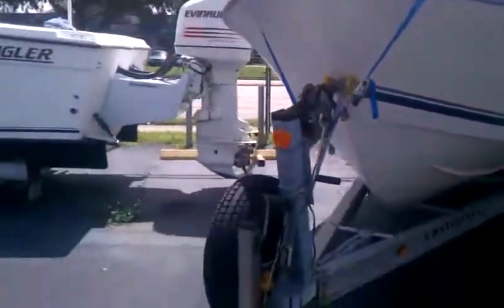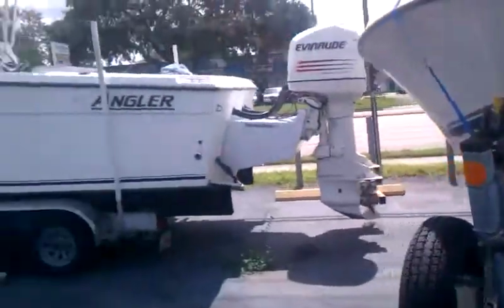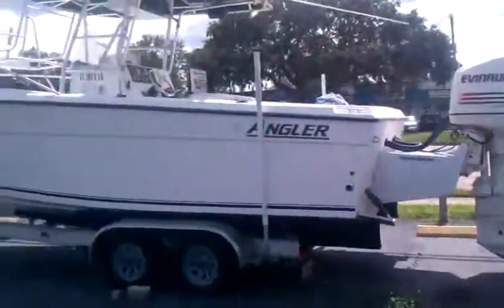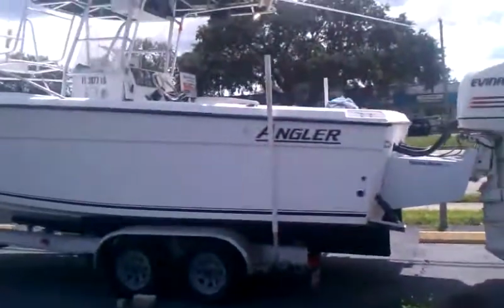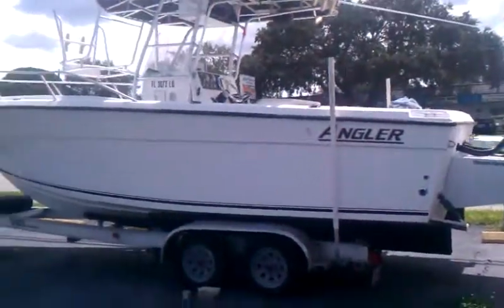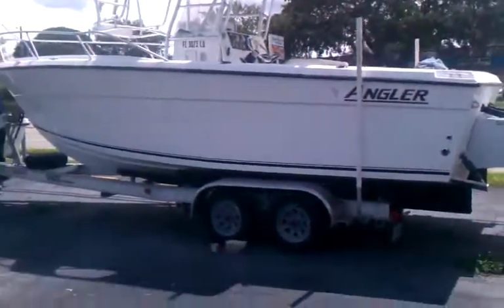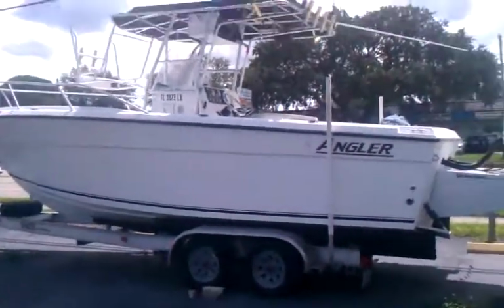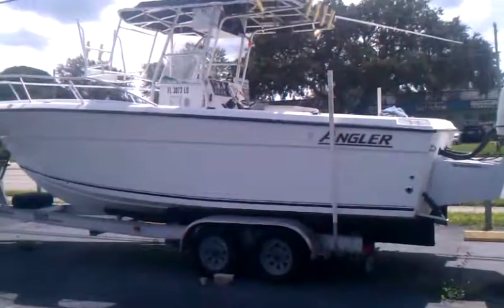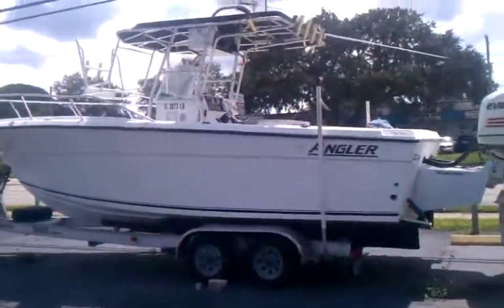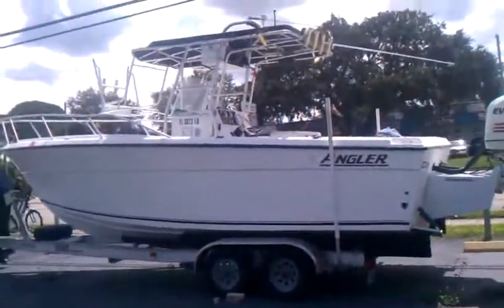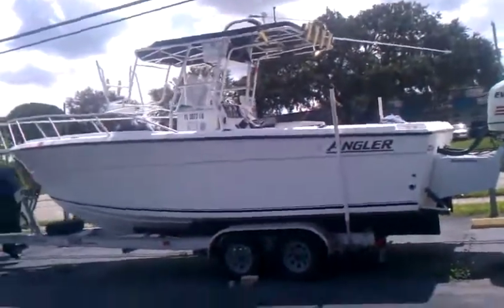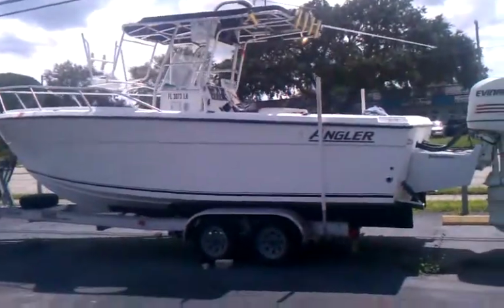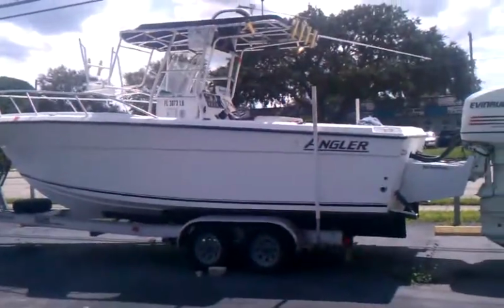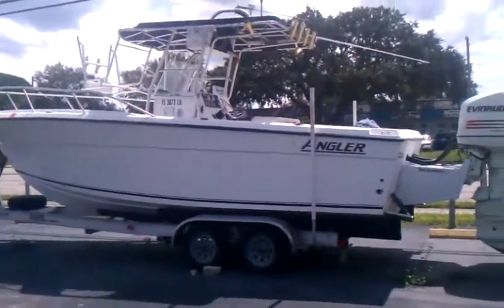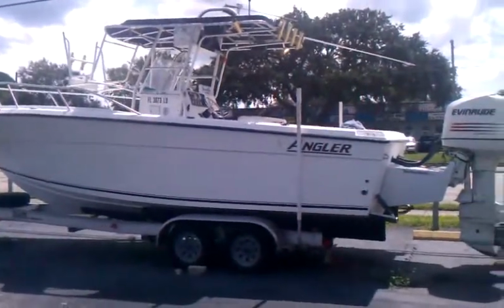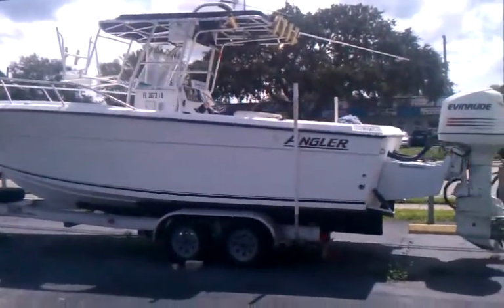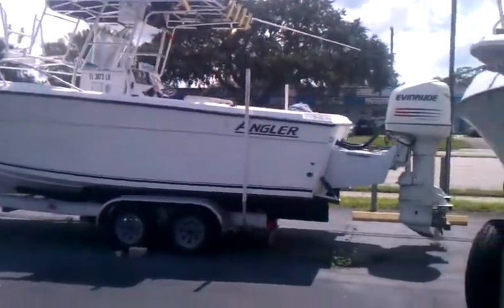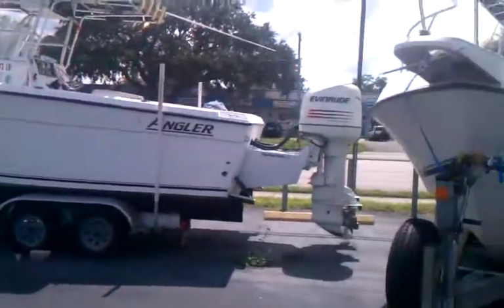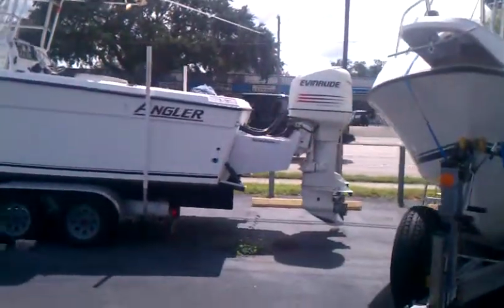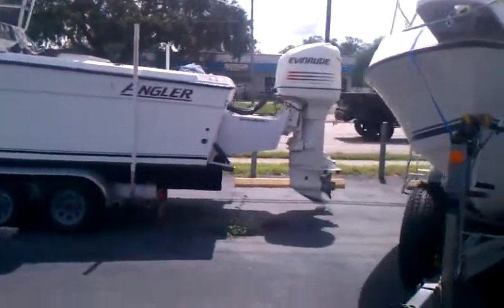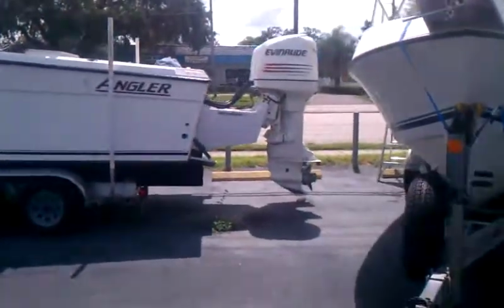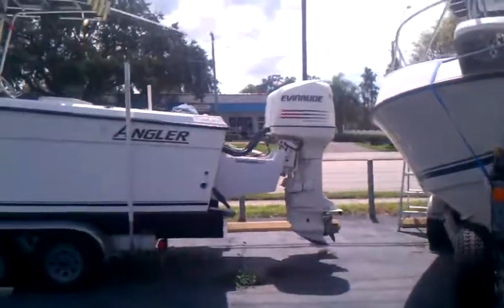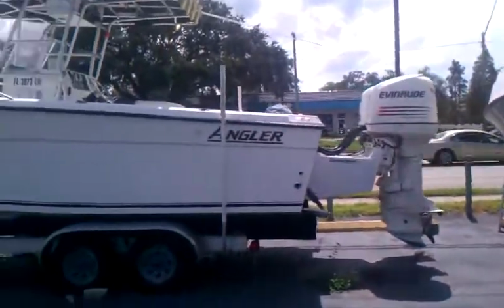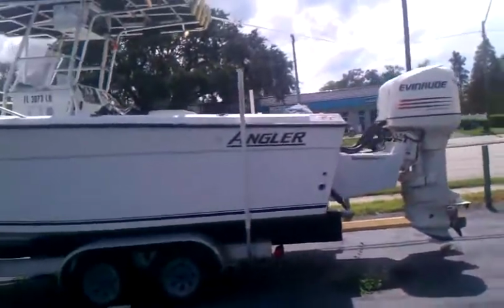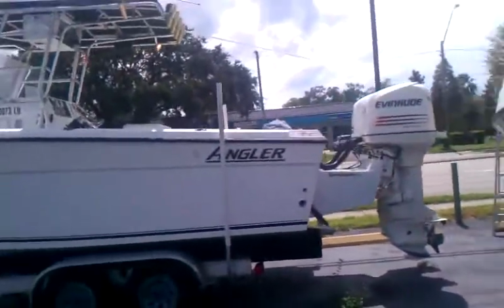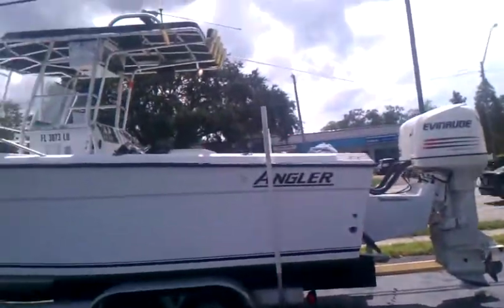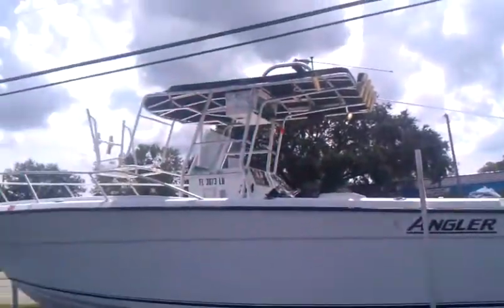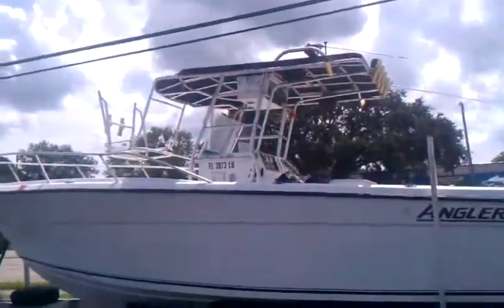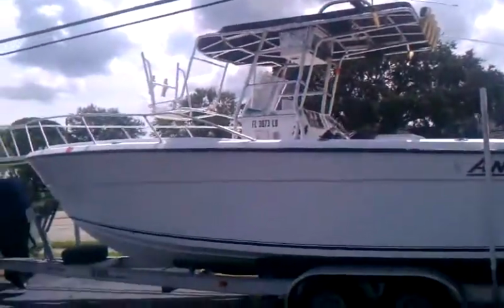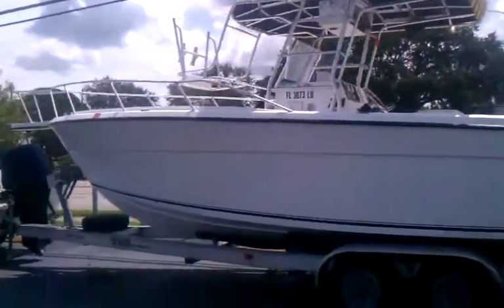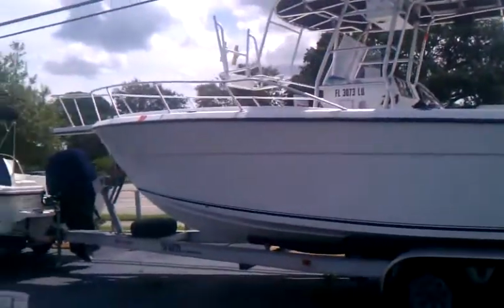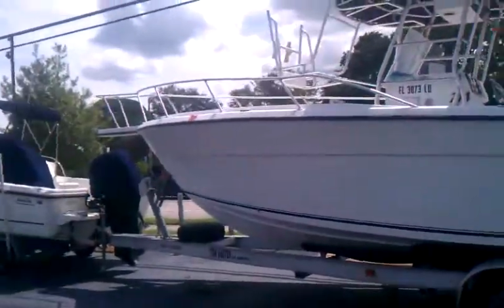Angler 274, this is an '02, twin fuel injected Evinrudes. $21.9. Nice setup with the bracket, big T-top, and the buggy top folds down.